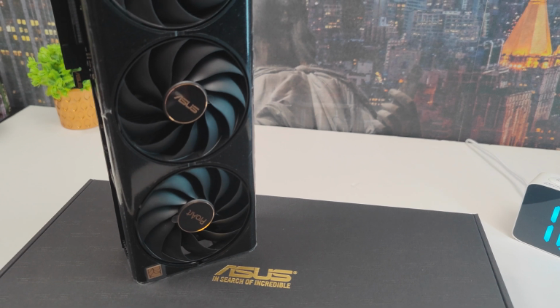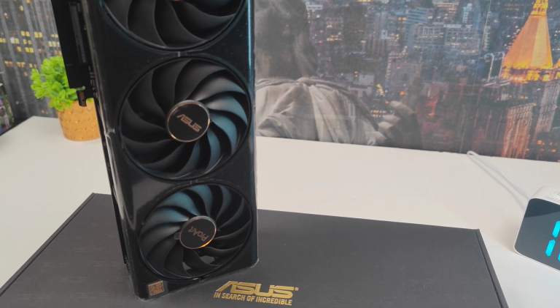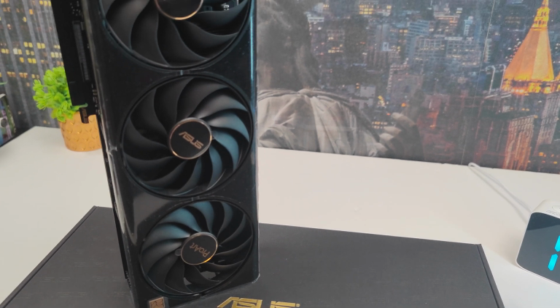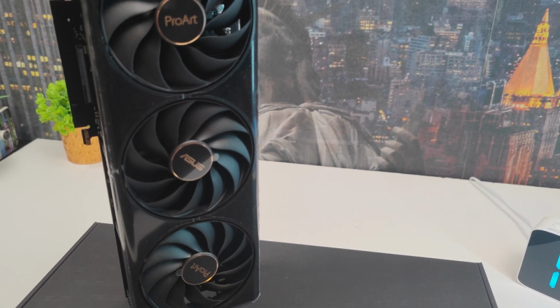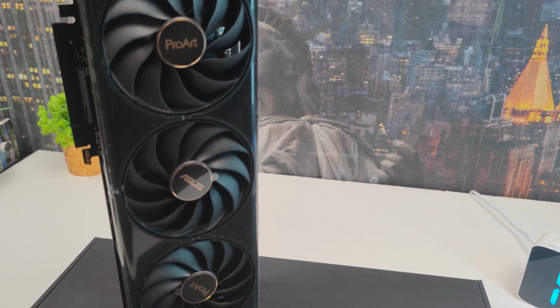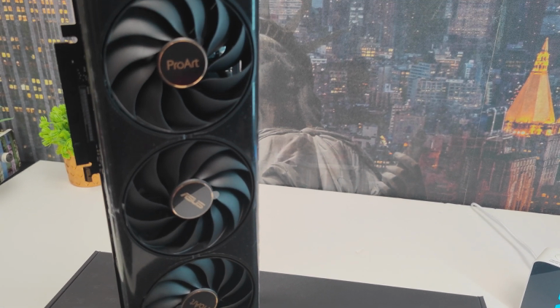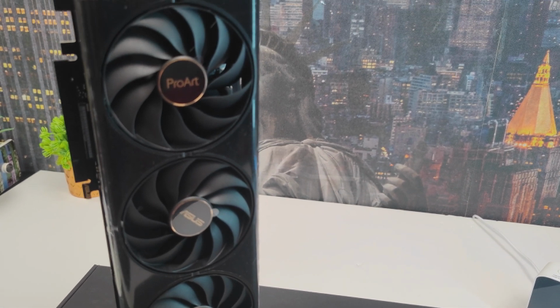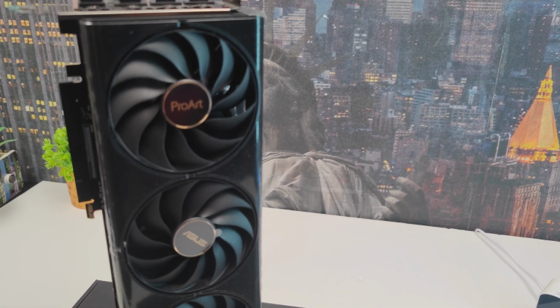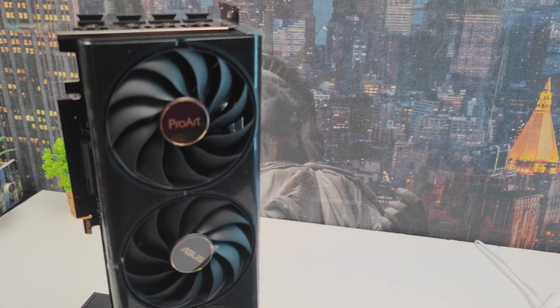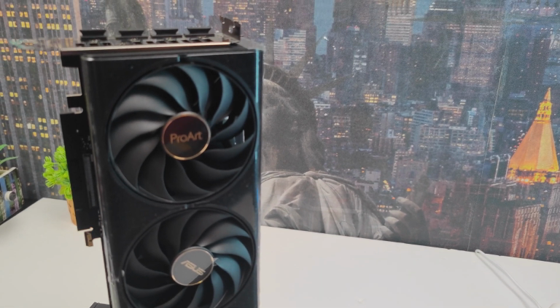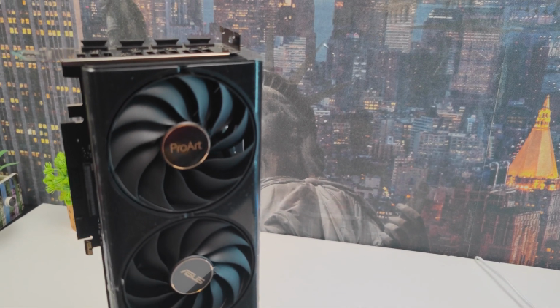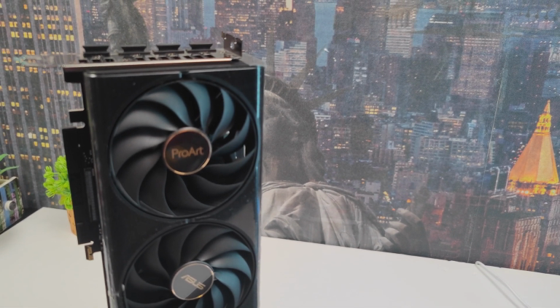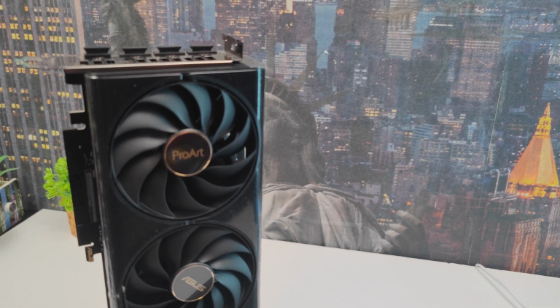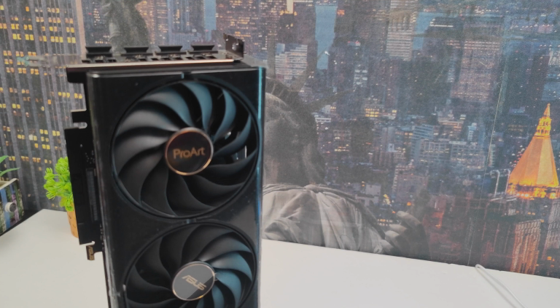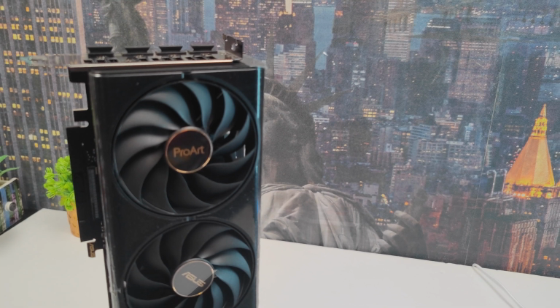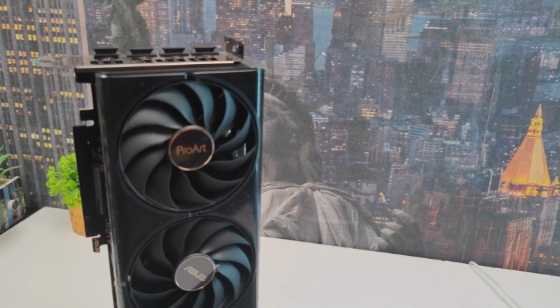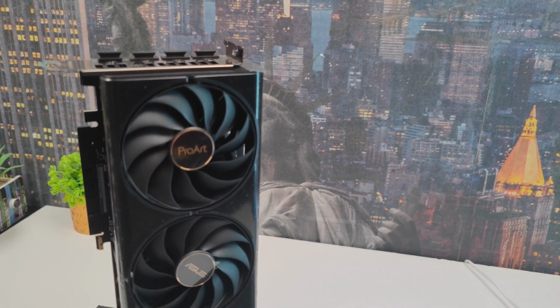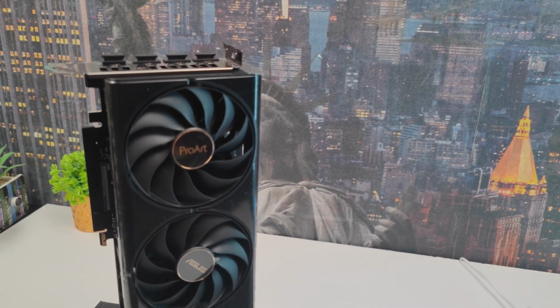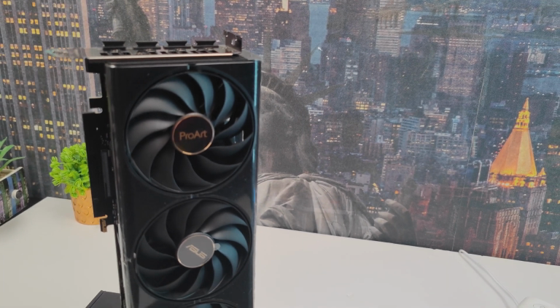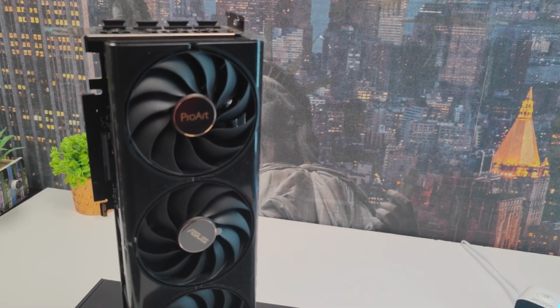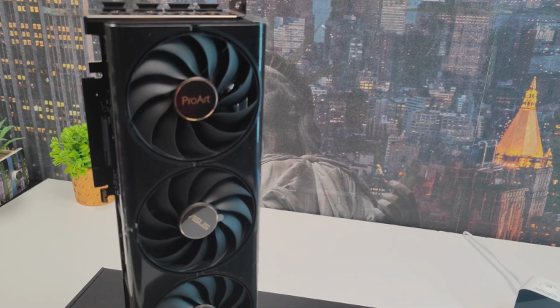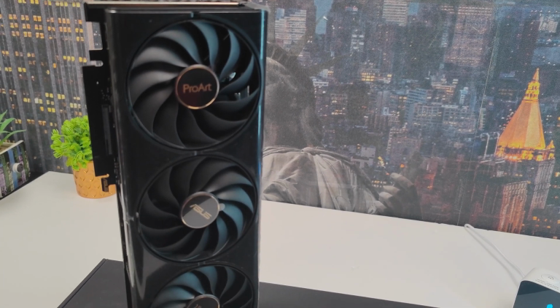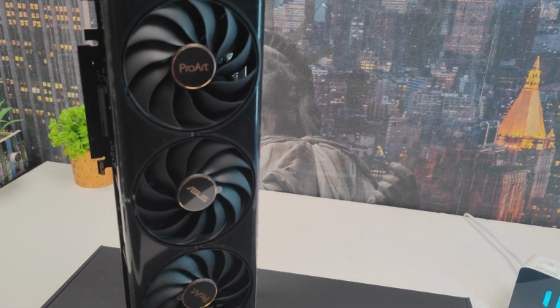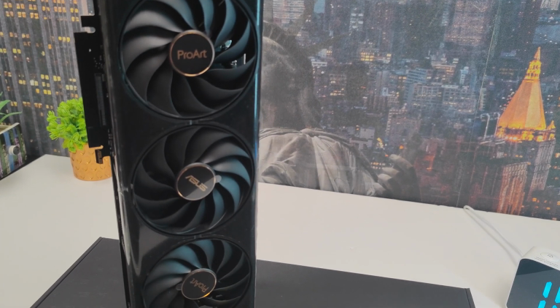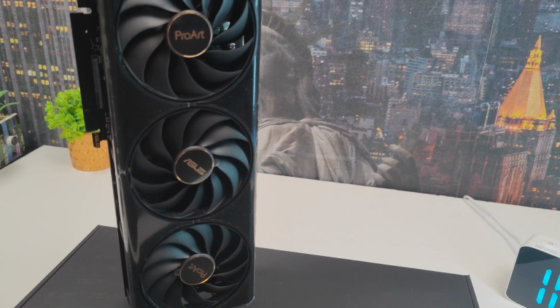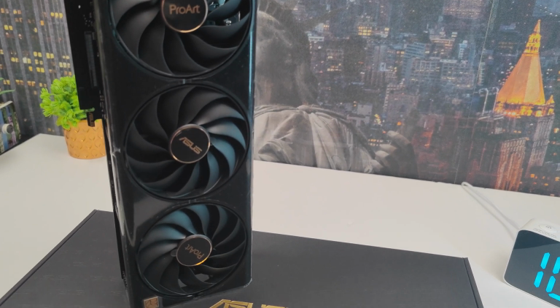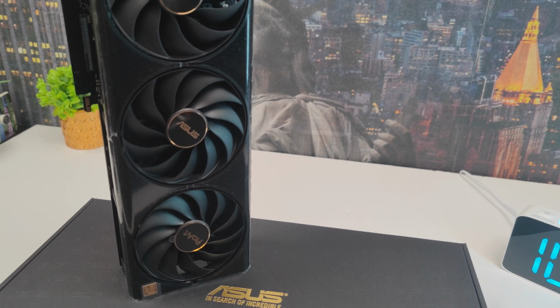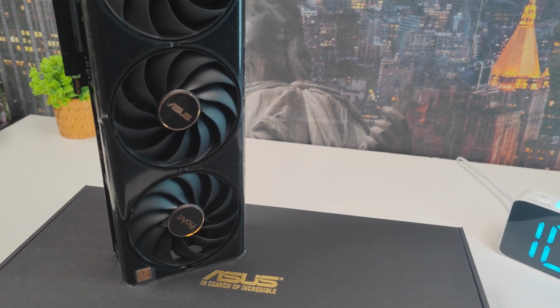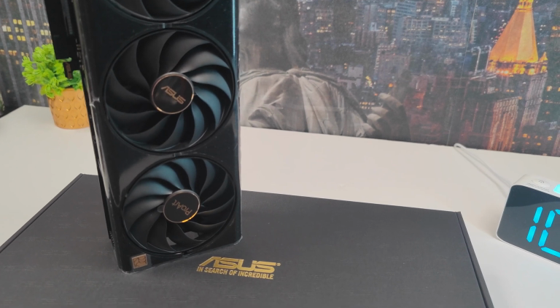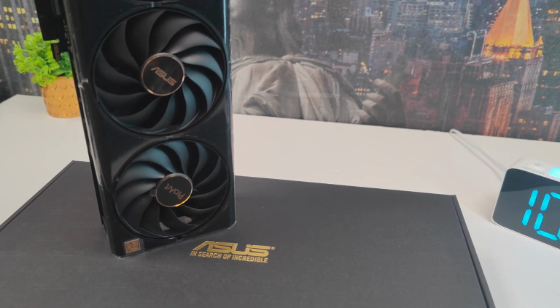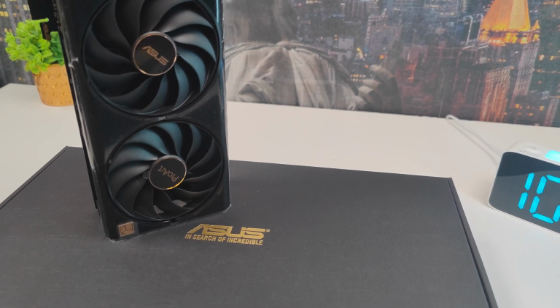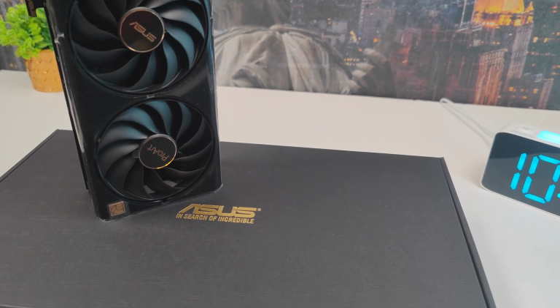Number five: superior build quality. The premium aesthetics of the minimalist ProArt design fit seamlessly into professional workstation setups, while durable construction ensures longevity and reliability for intensive use.